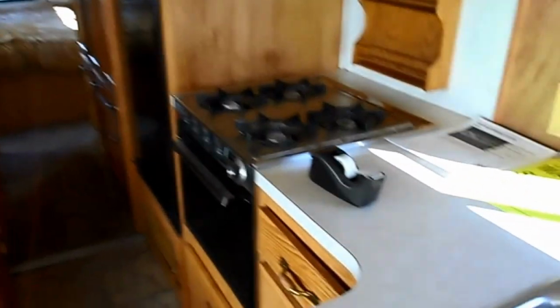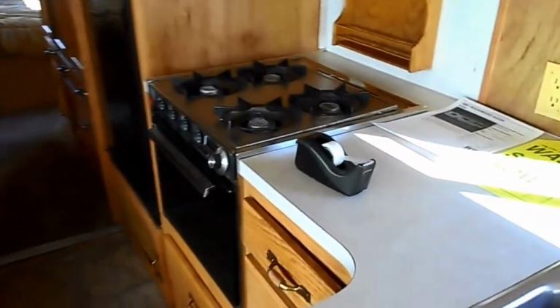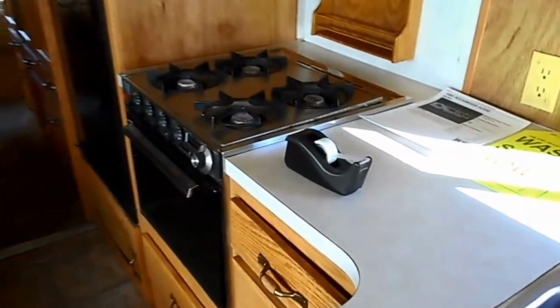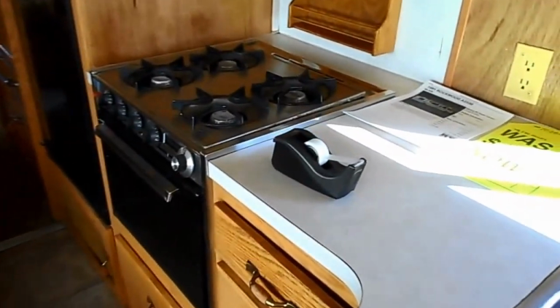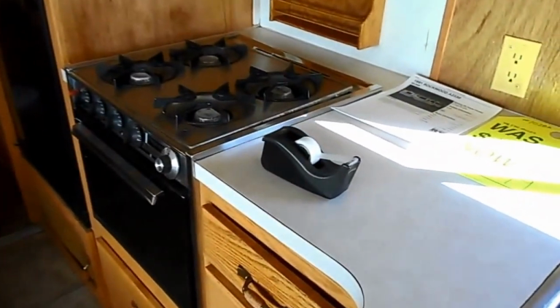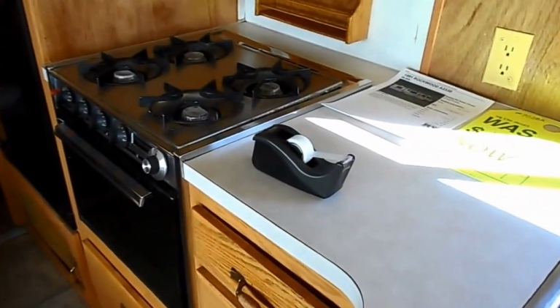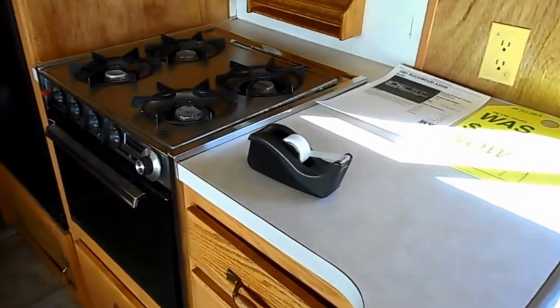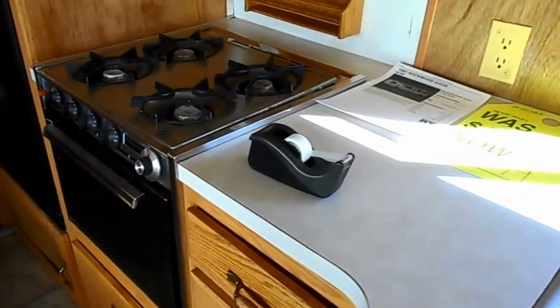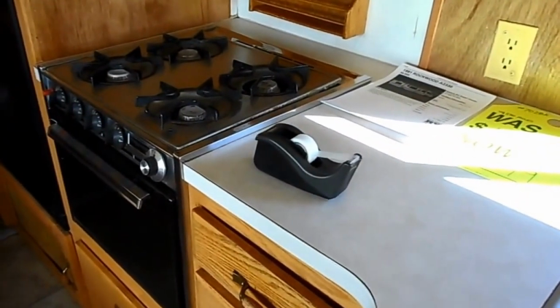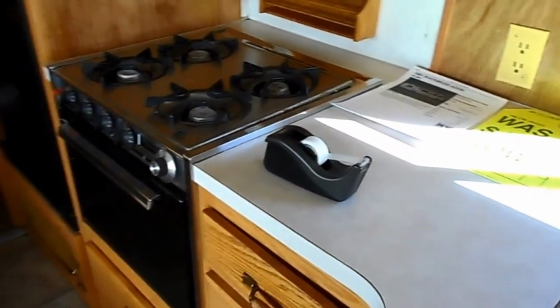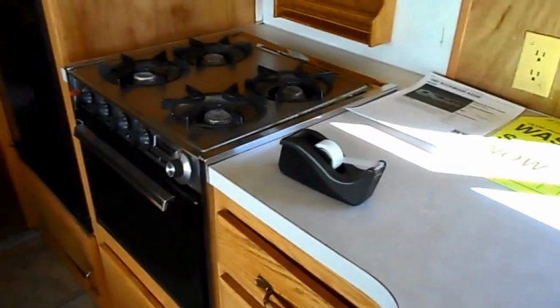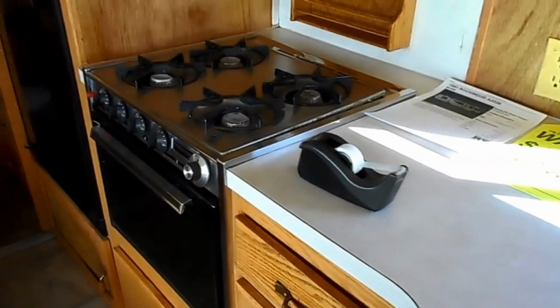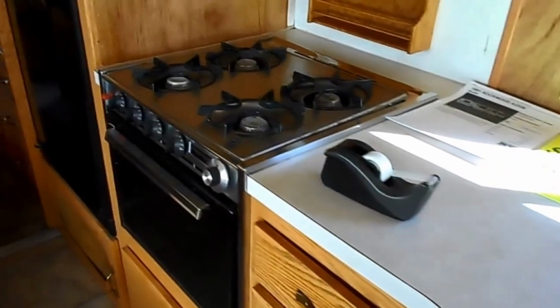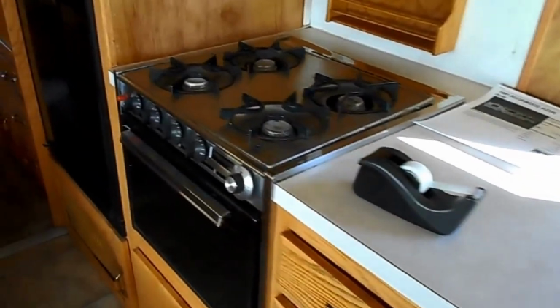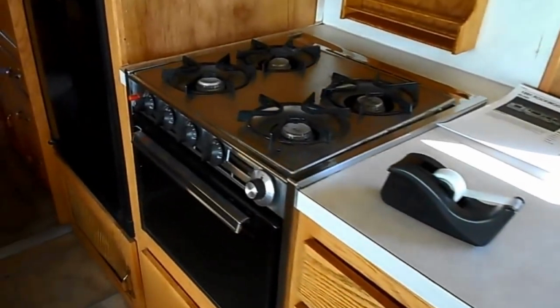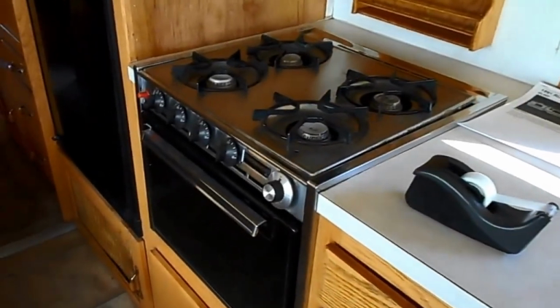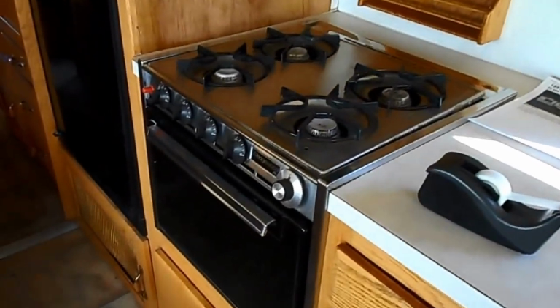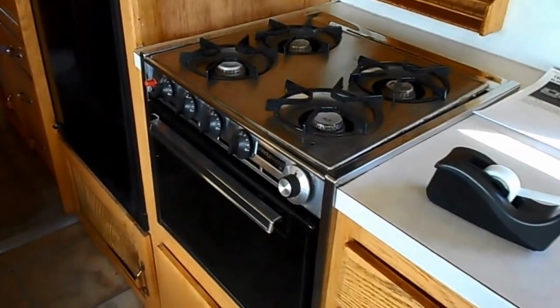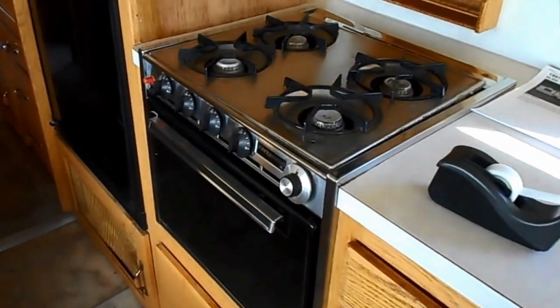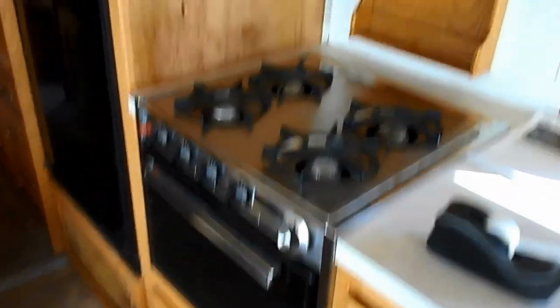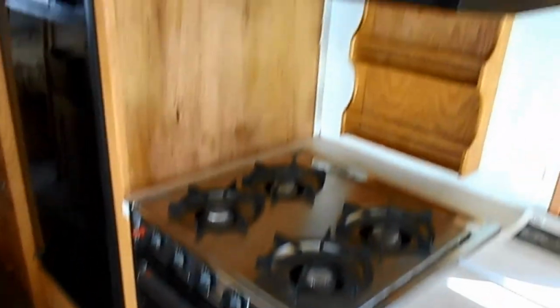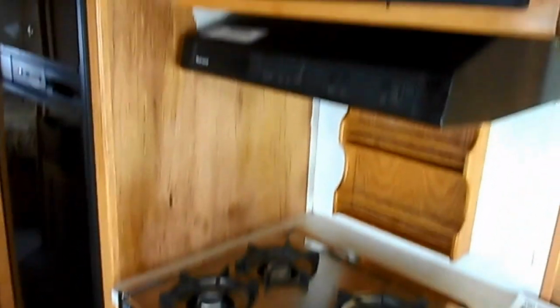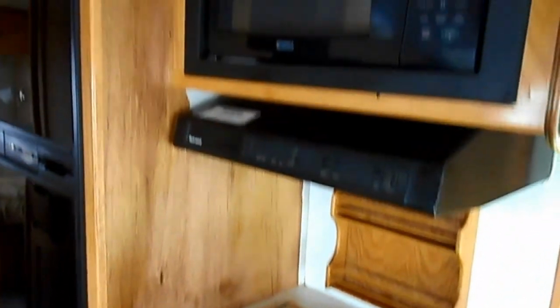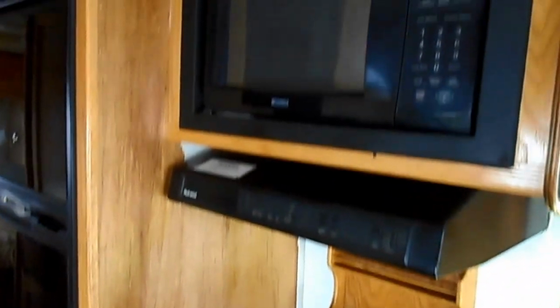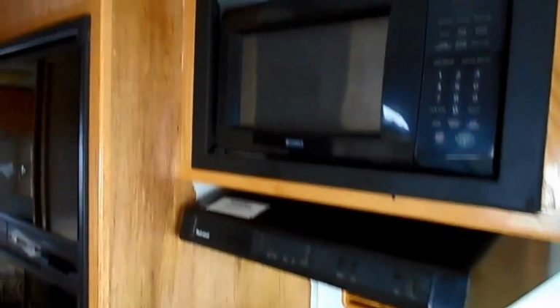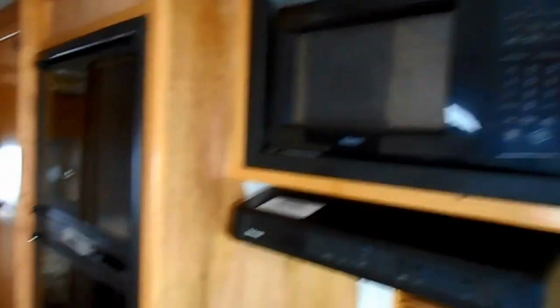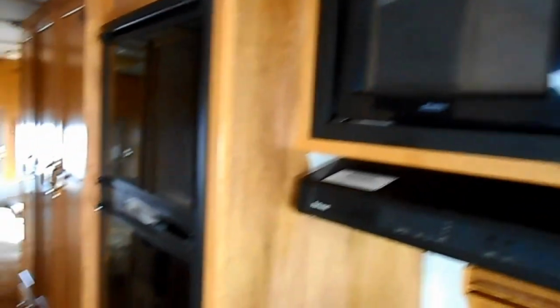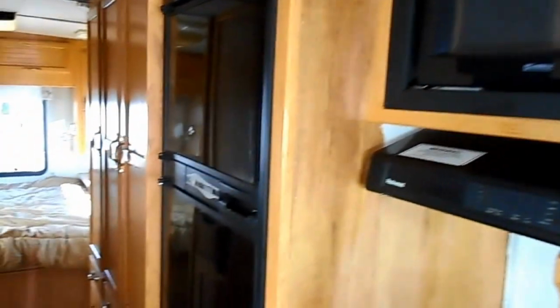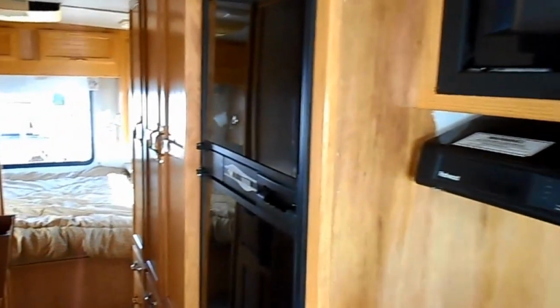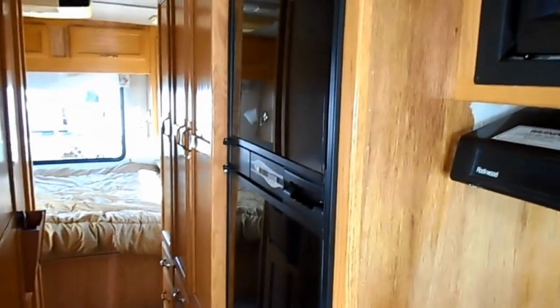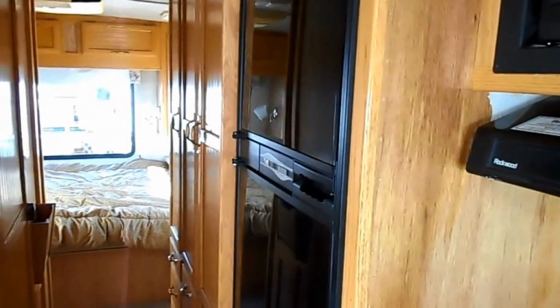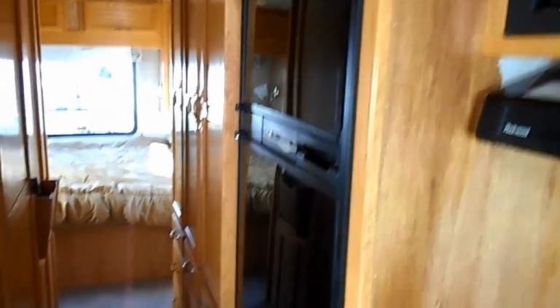It doesn't come with that sweet tape dispenser — I just left that there. Stove, microwave, fridge.